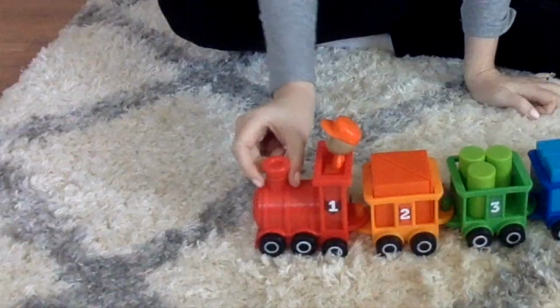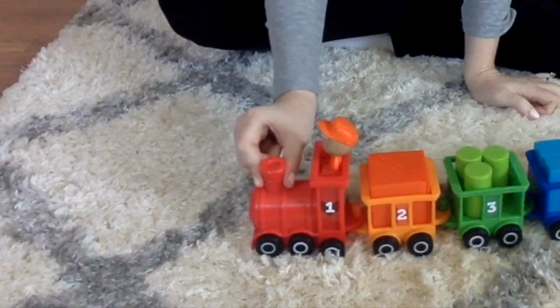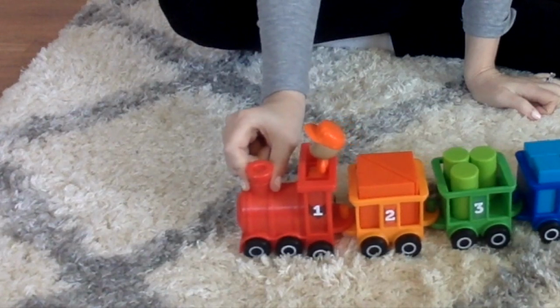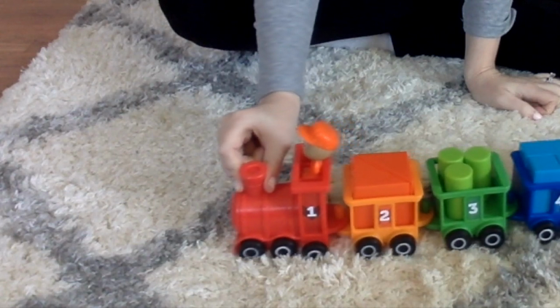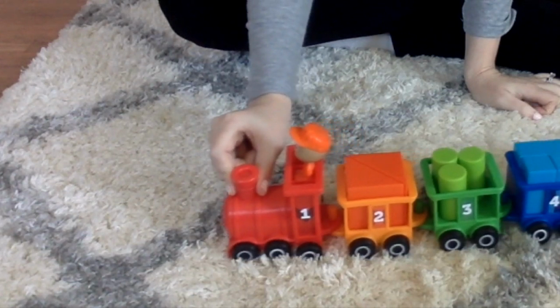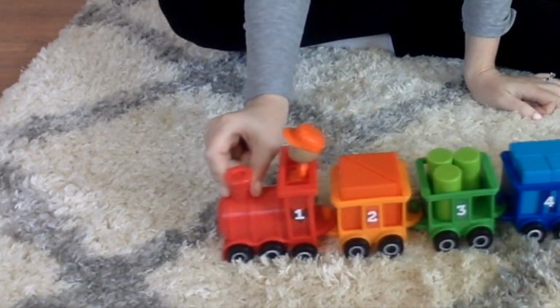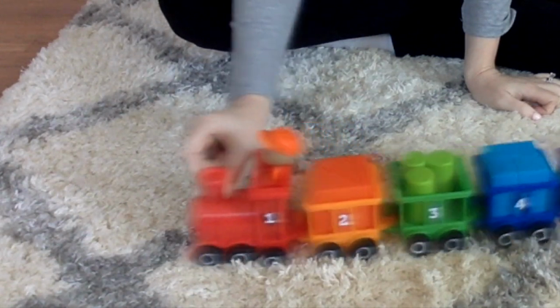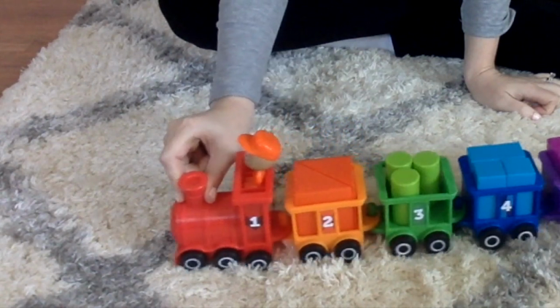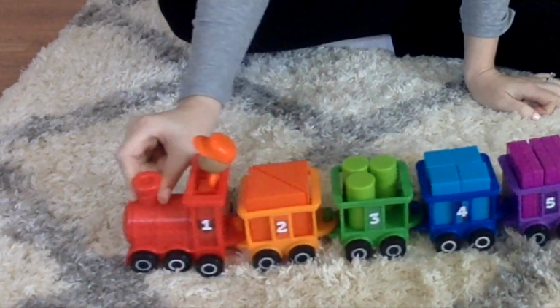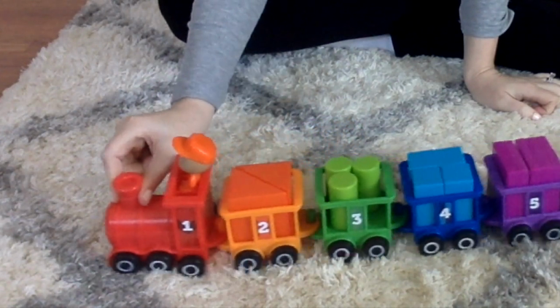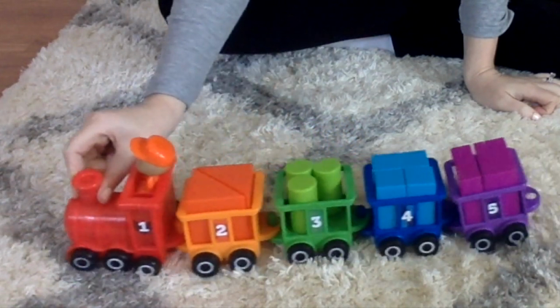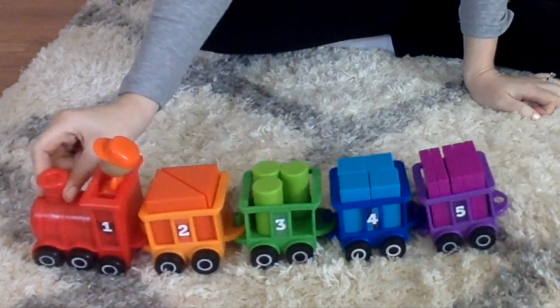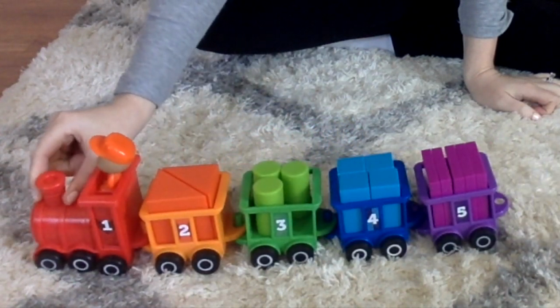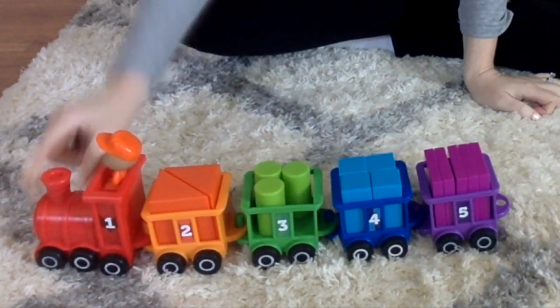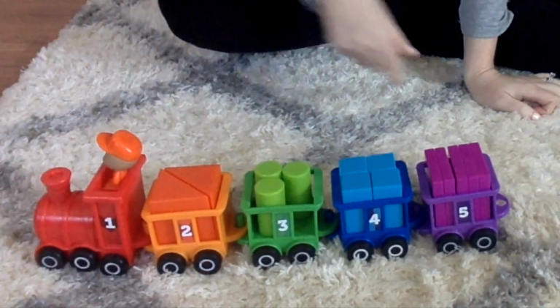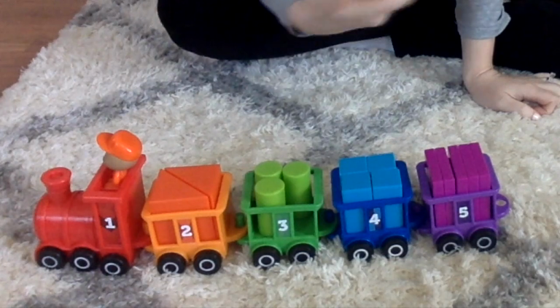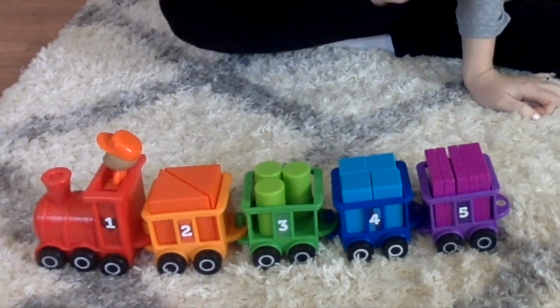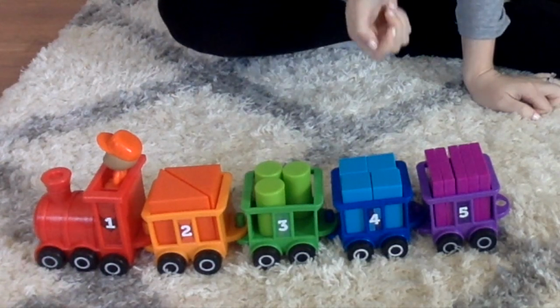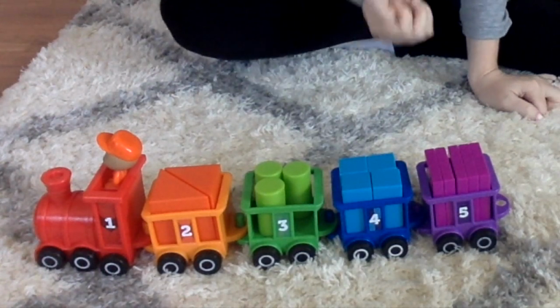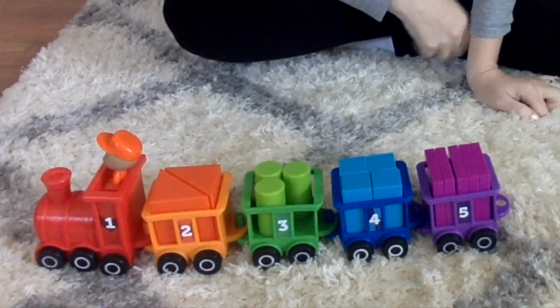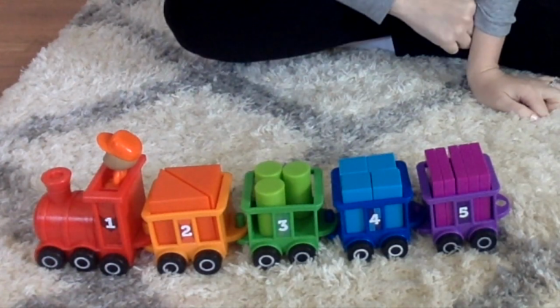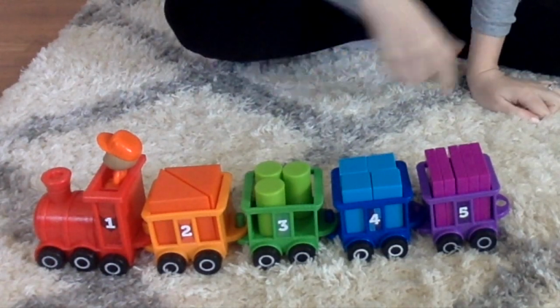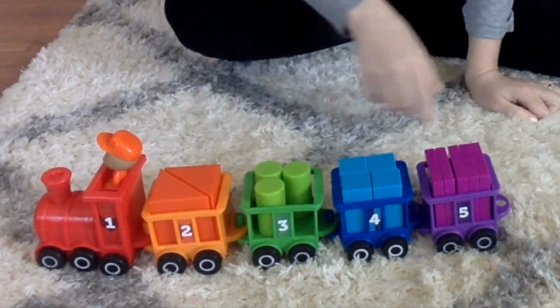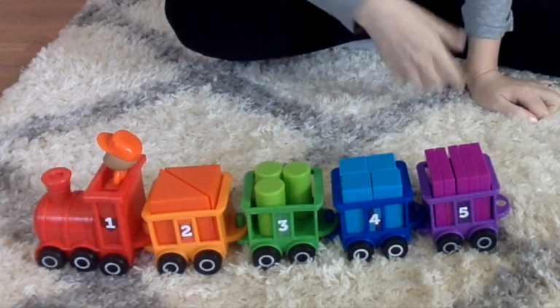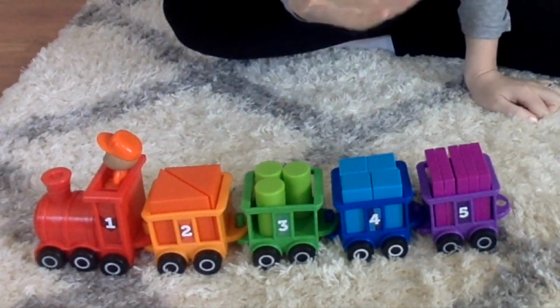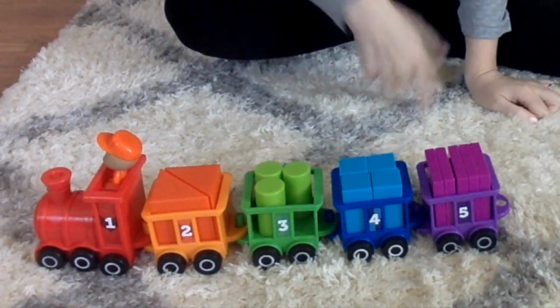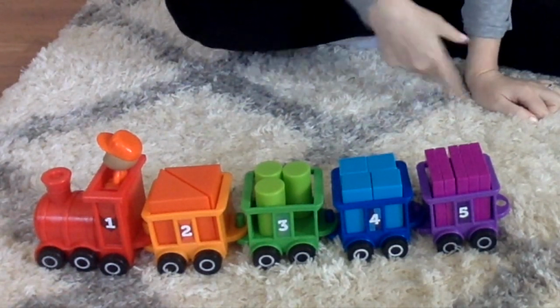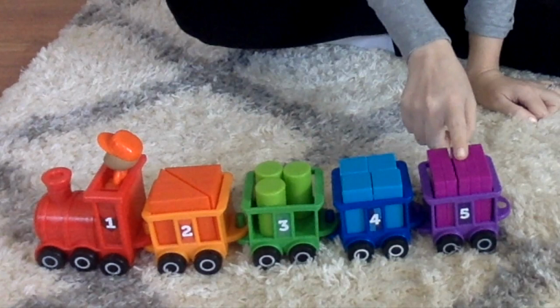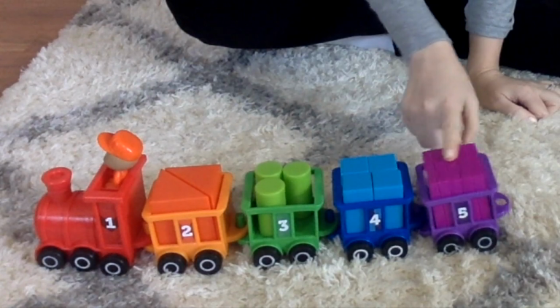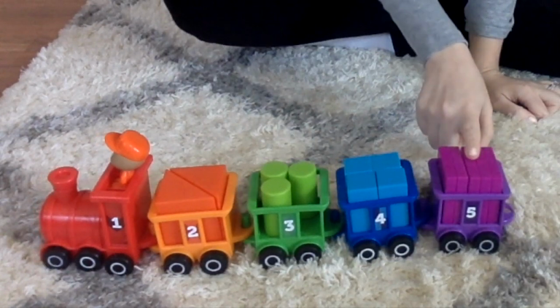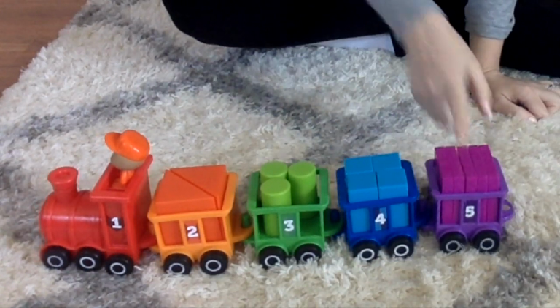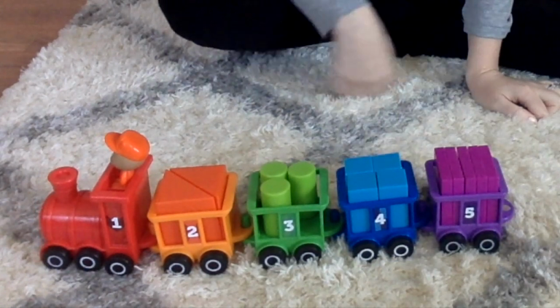As you can see, the train can be a simple toy that young kids can play with, but it can also be a learning tool. For example, you would ask where's the number five and have them find the number five.